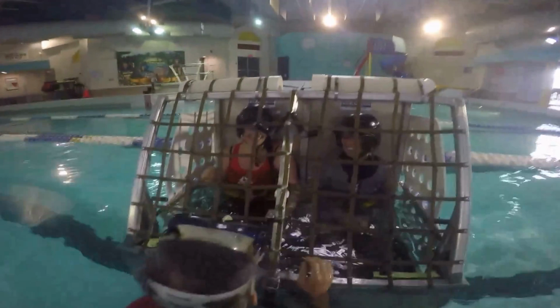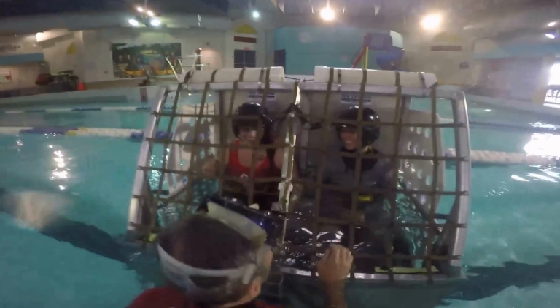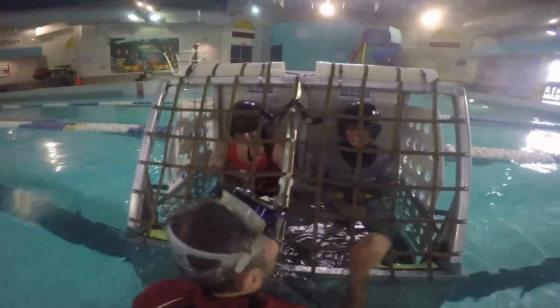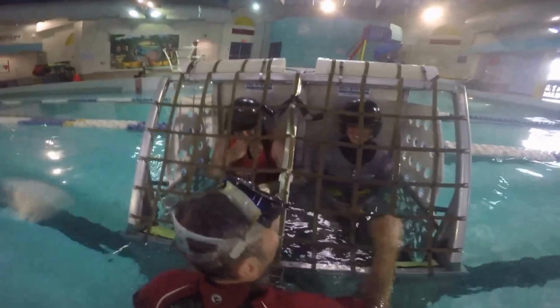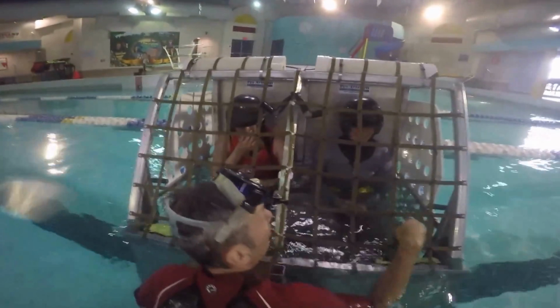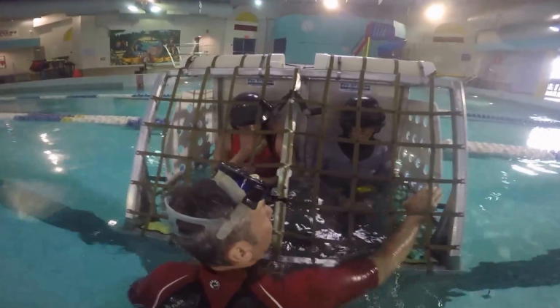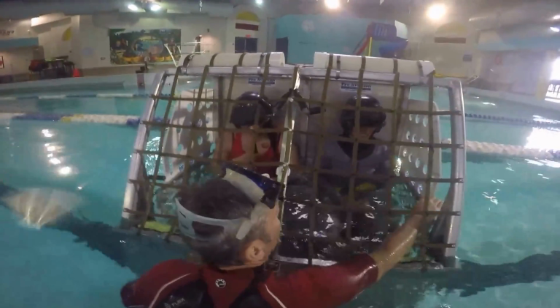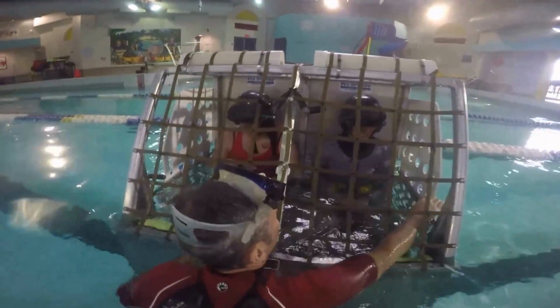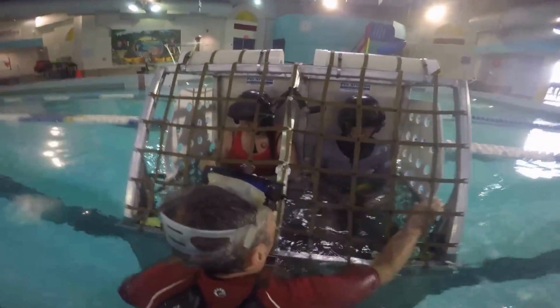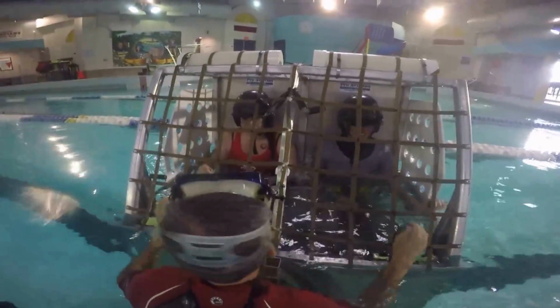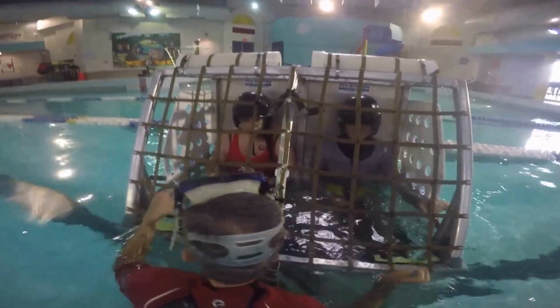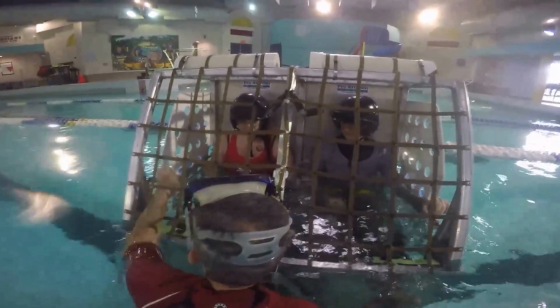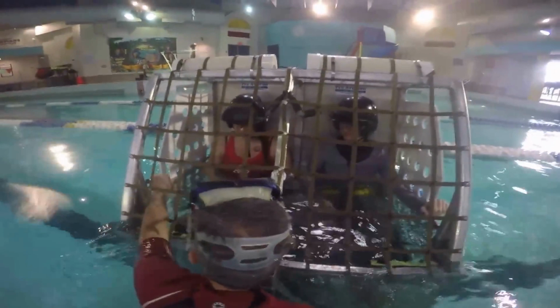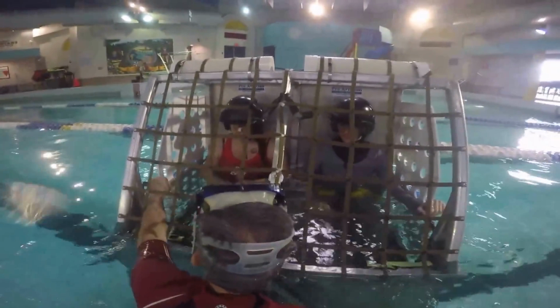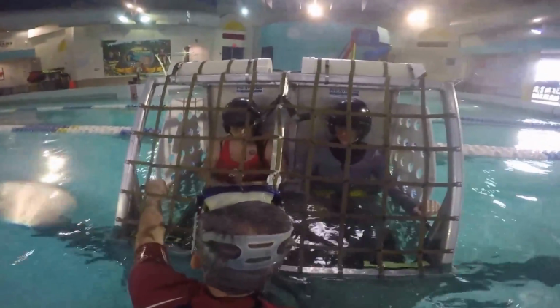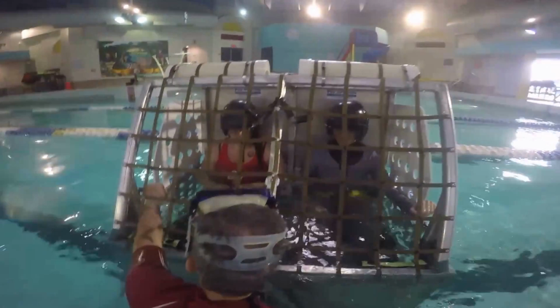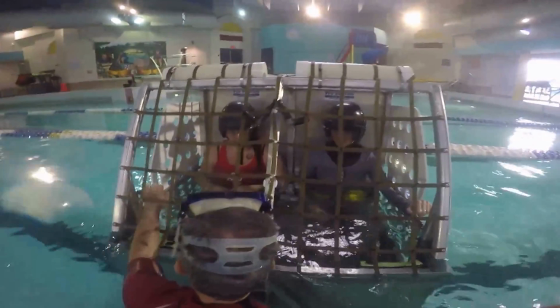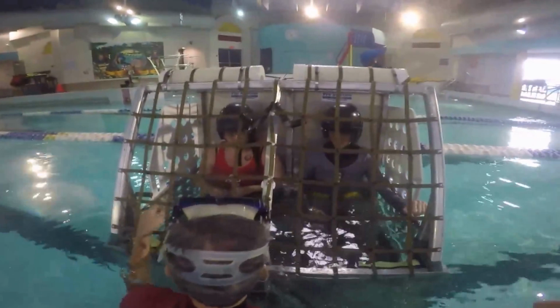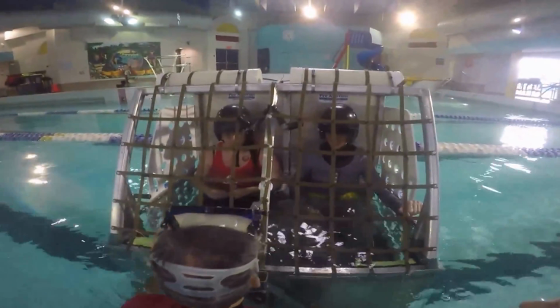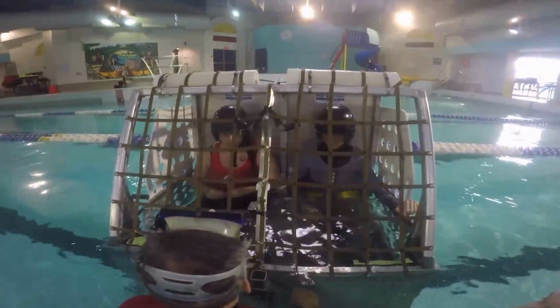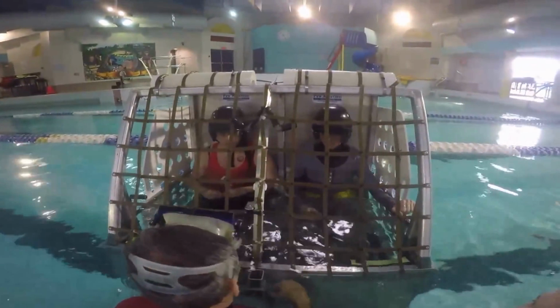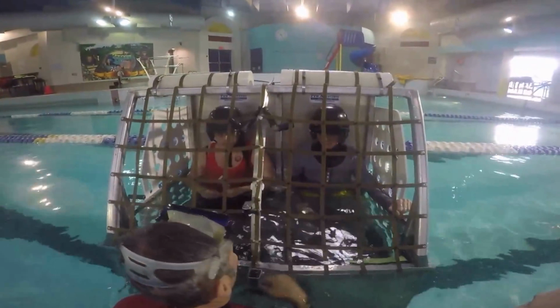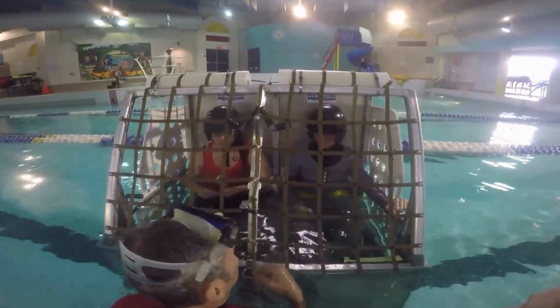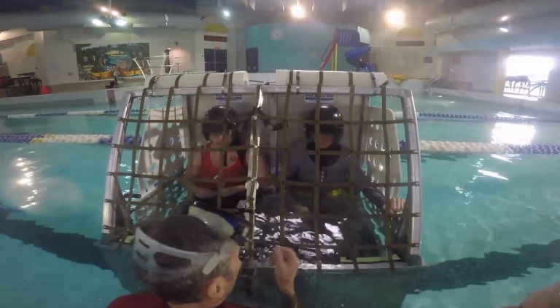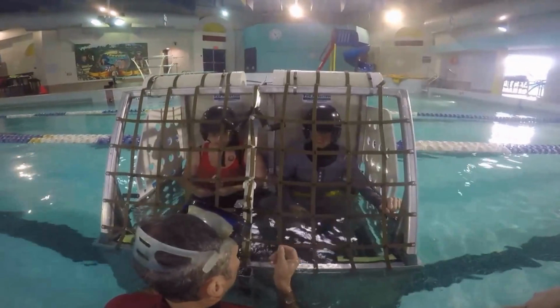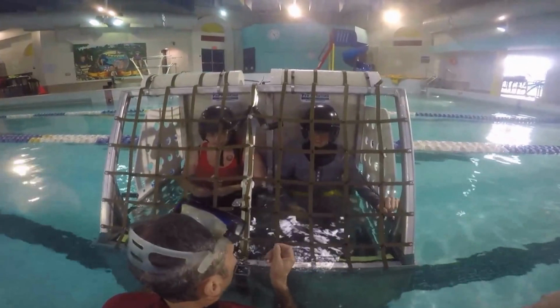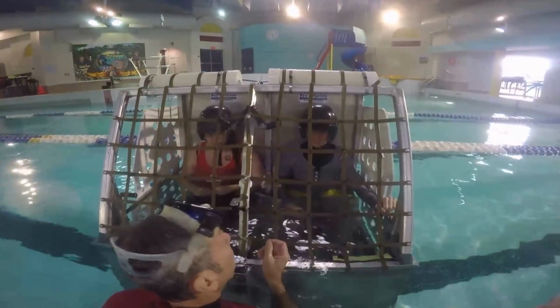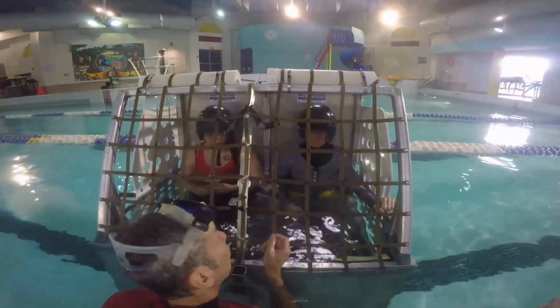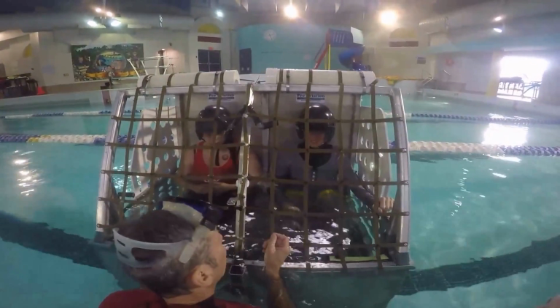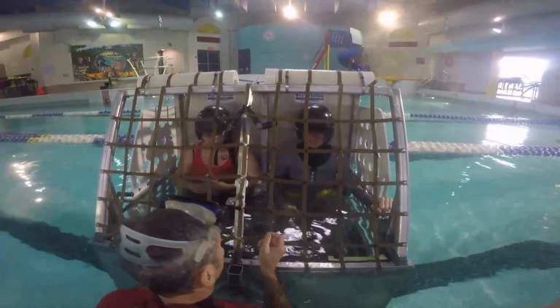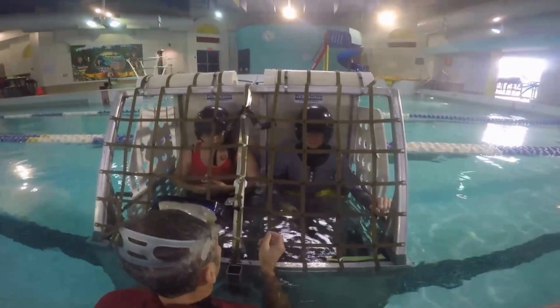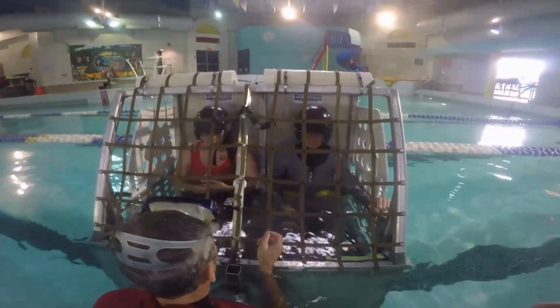To simulate a blocked exit, one of us will put our hand on the hatch. If you reach up to open the door, and if you have a hand there, that means that your exit is being blocked. That's how I want you to complete this step.